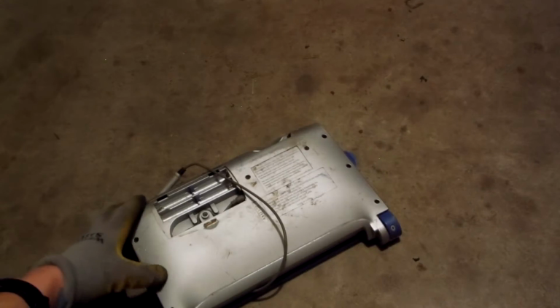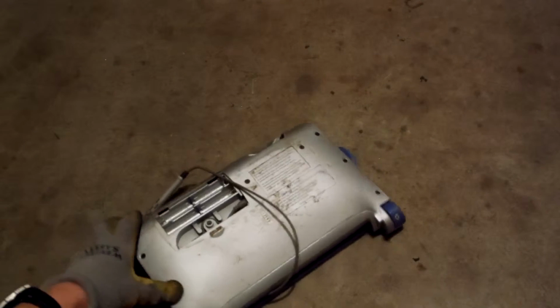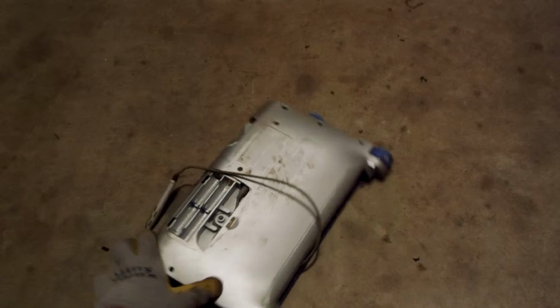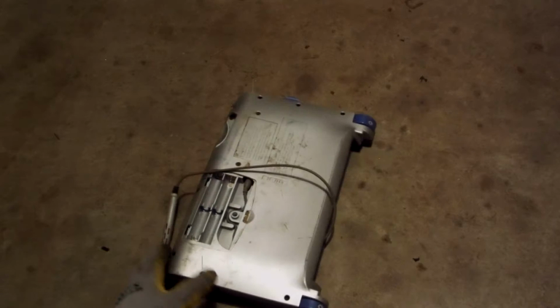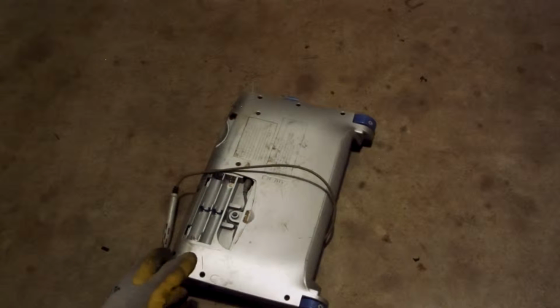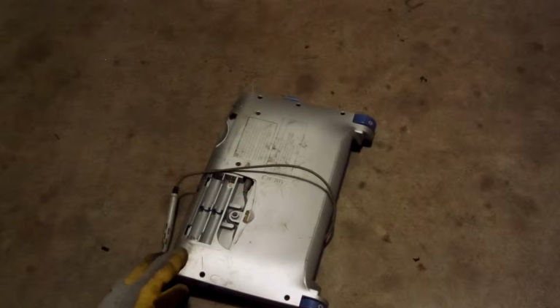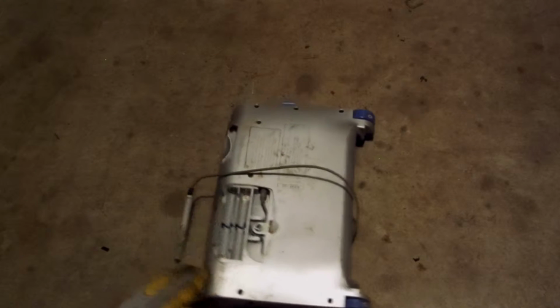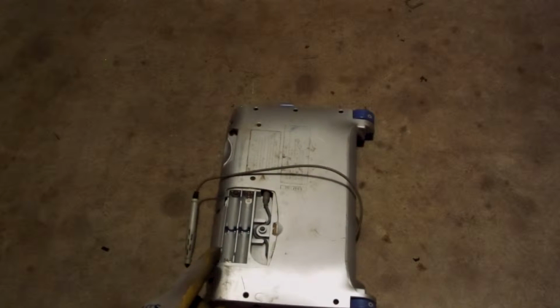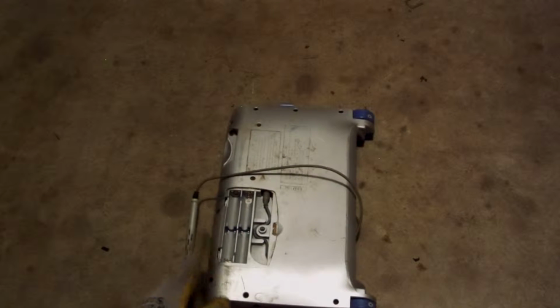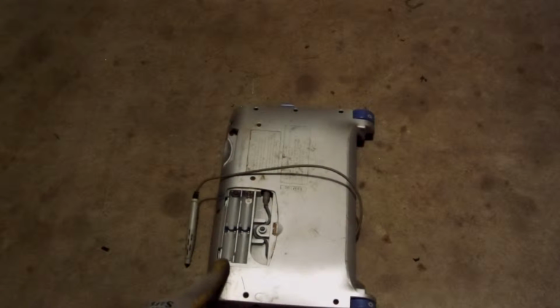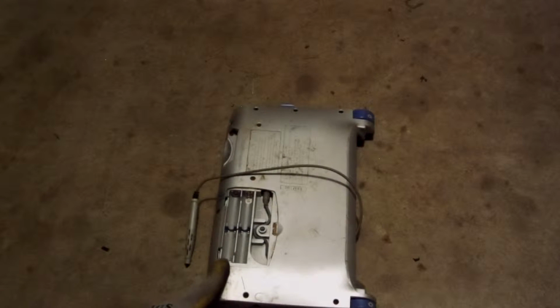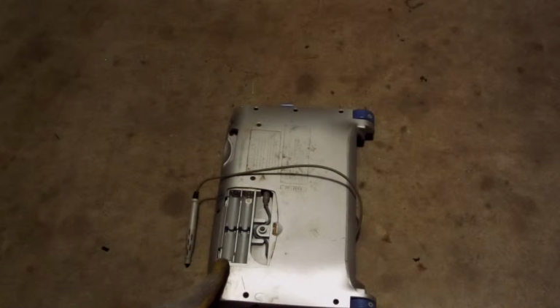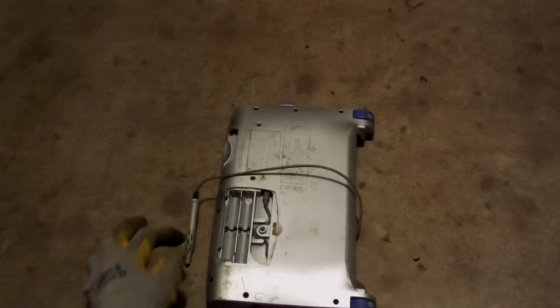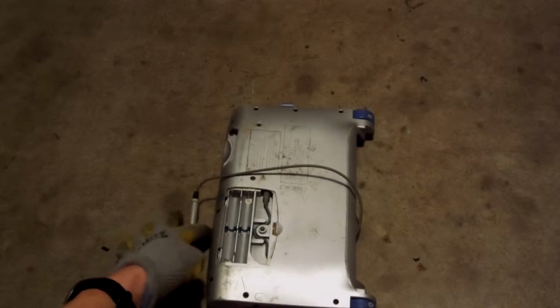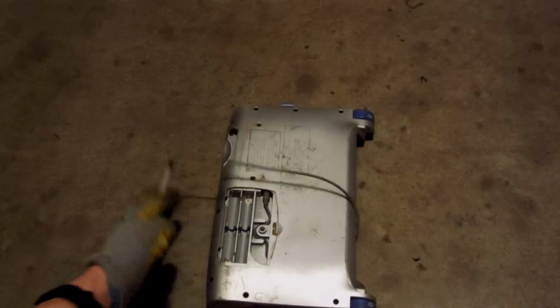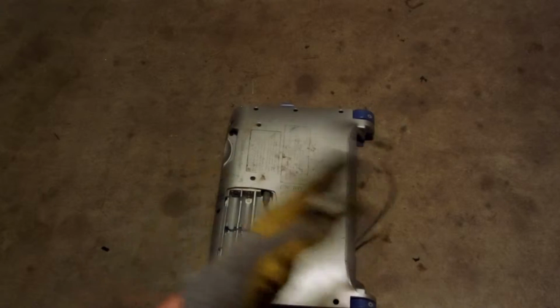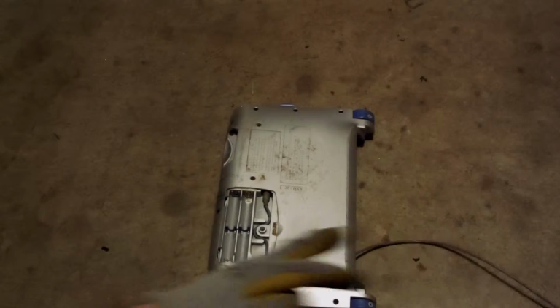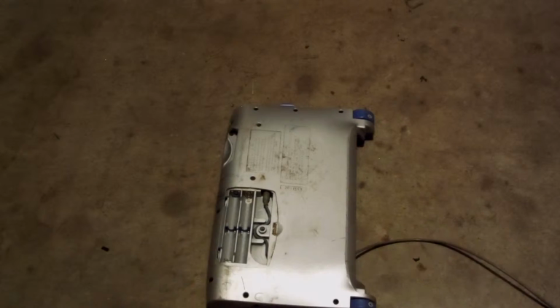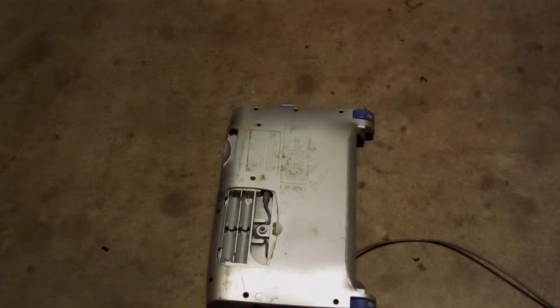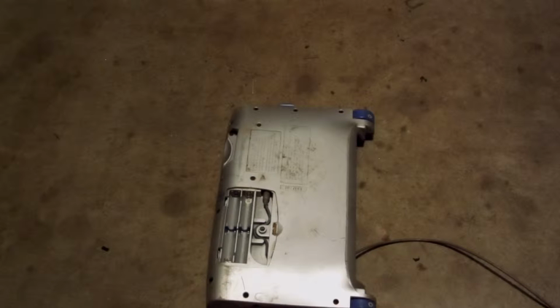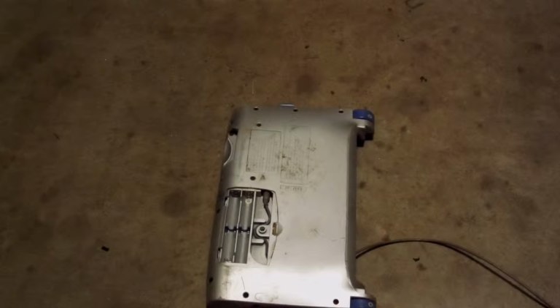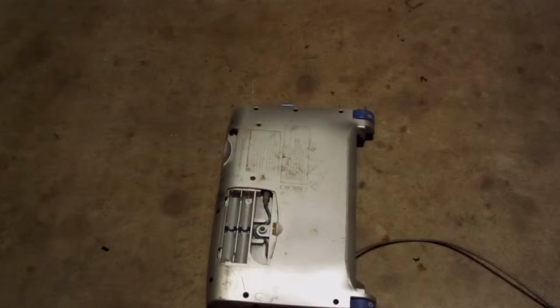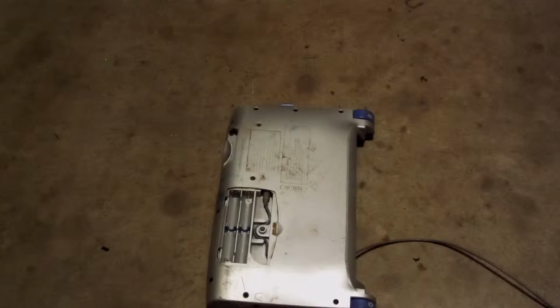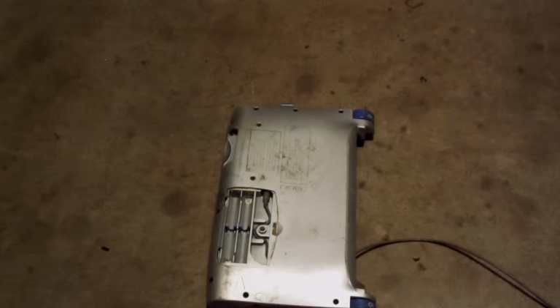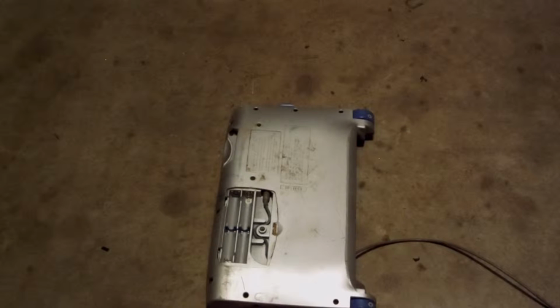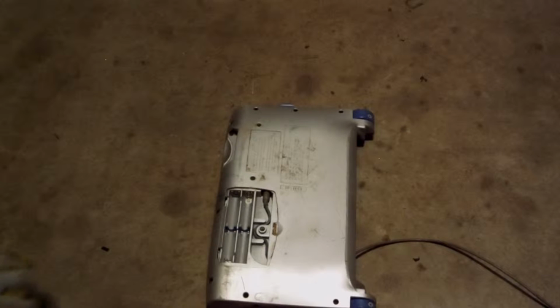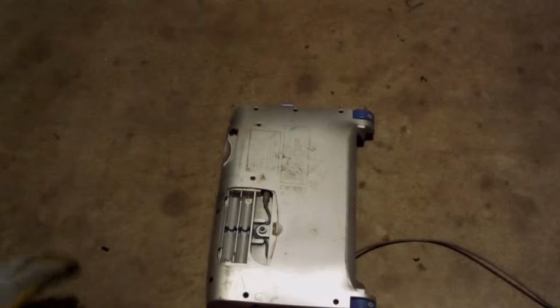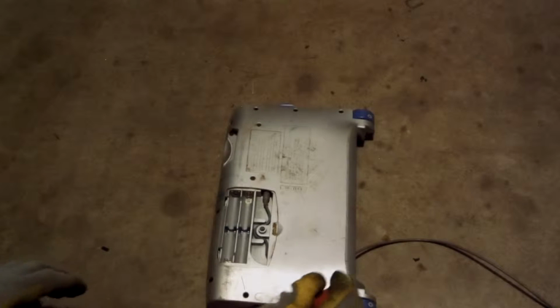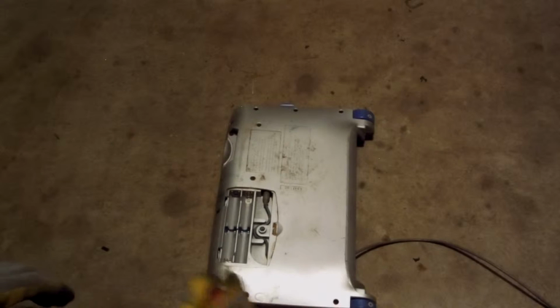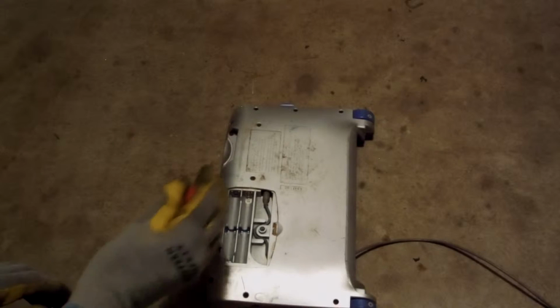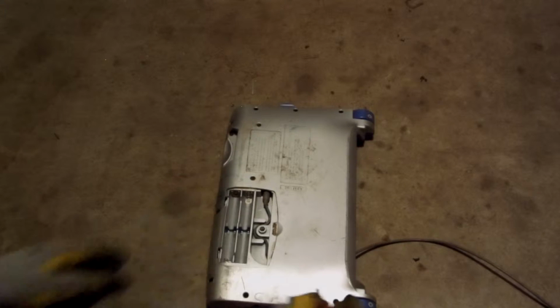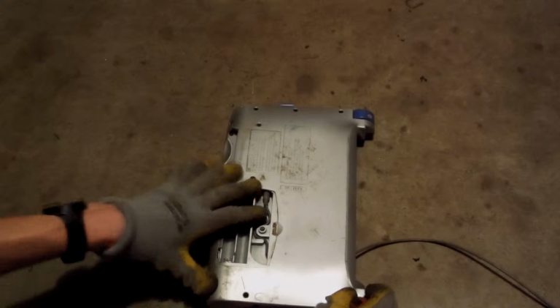As you can tell, the battery cover has already been removed and the batteries have been removed since it was quite rusty. So now the first thing we gotta do is remove all the screws on the back.